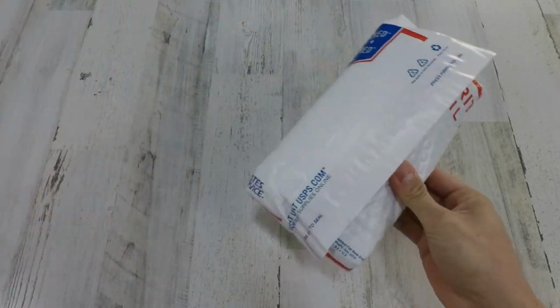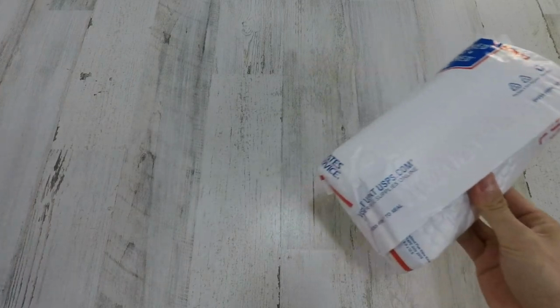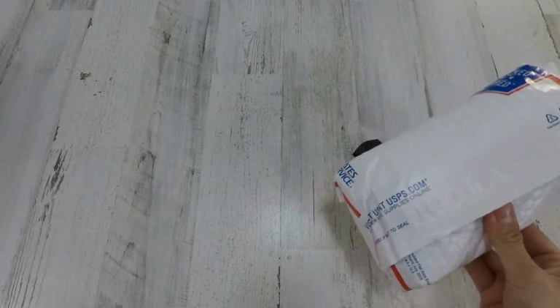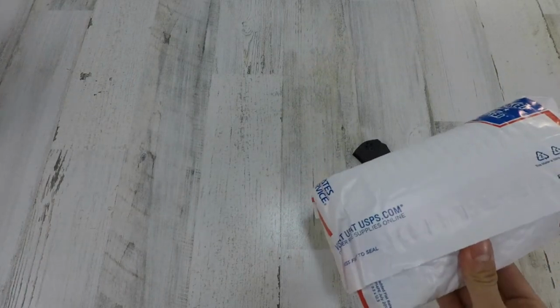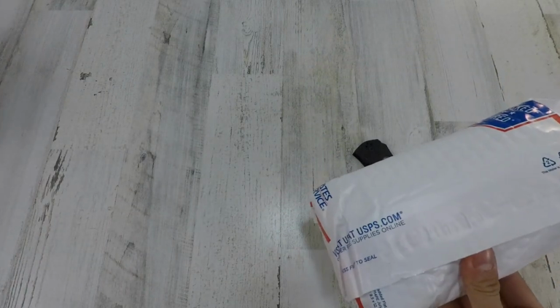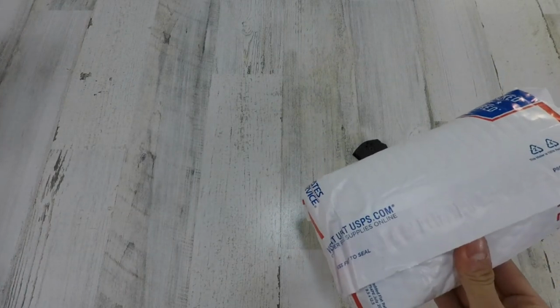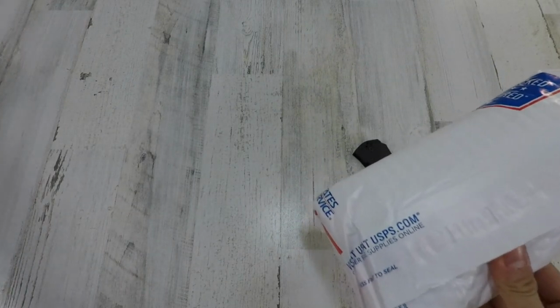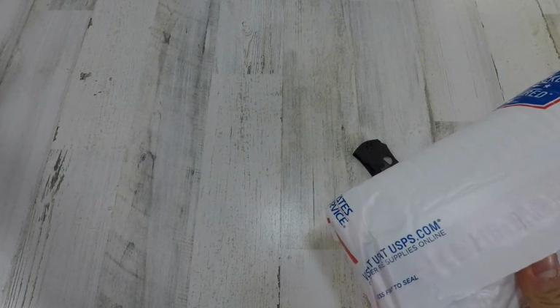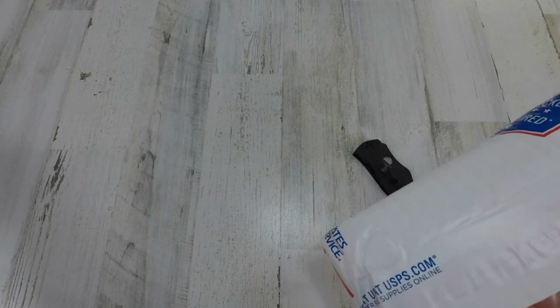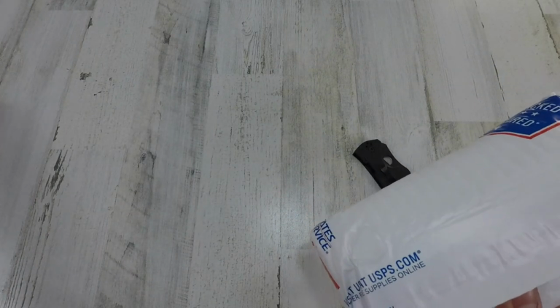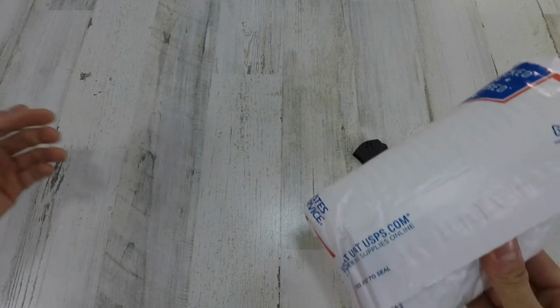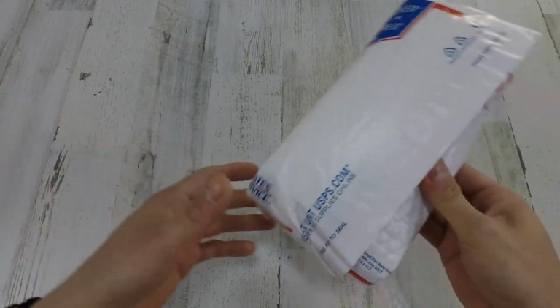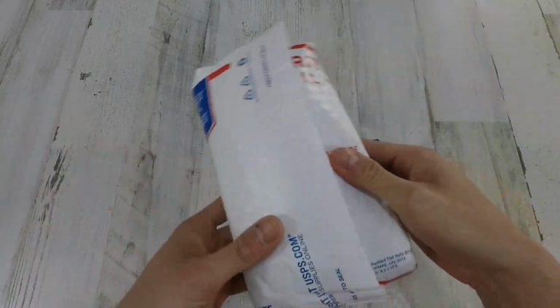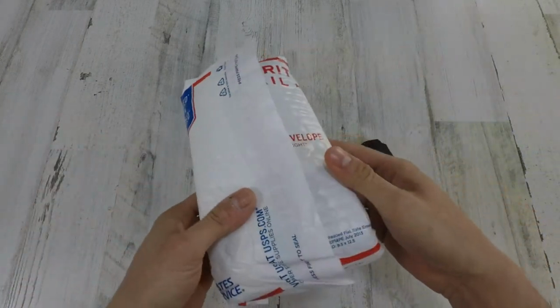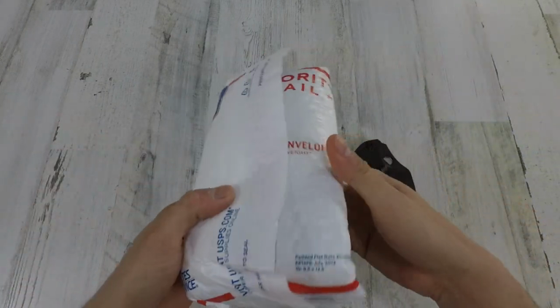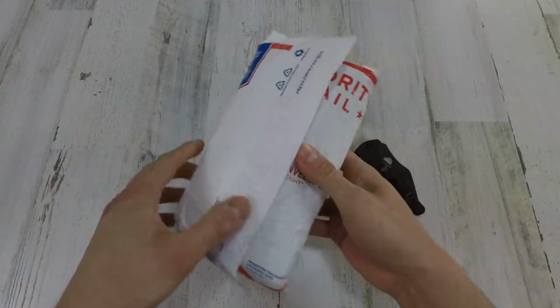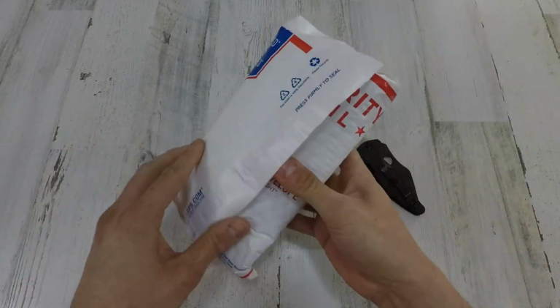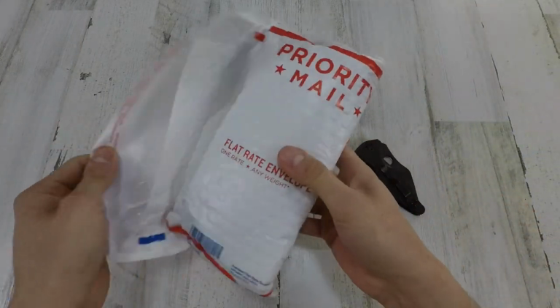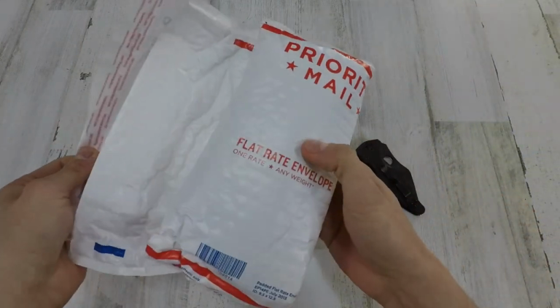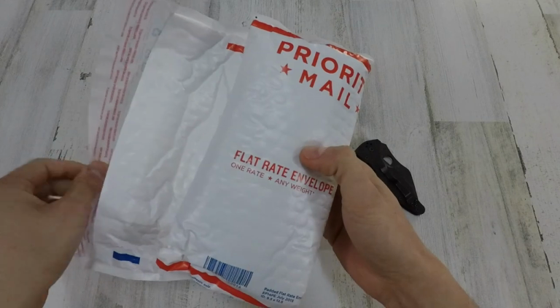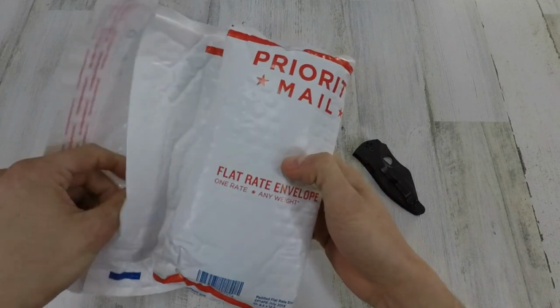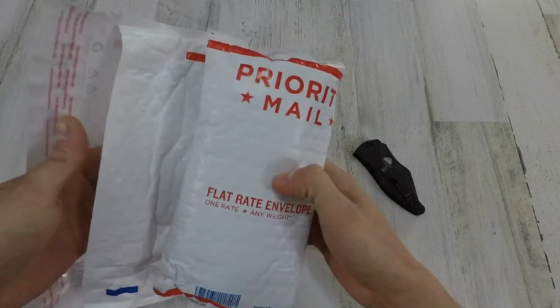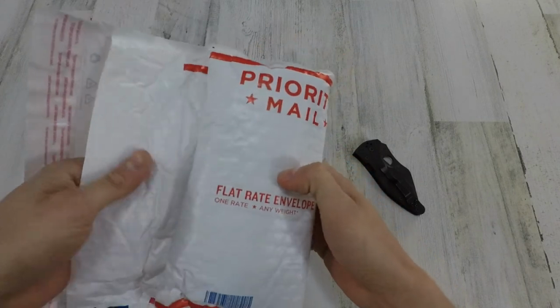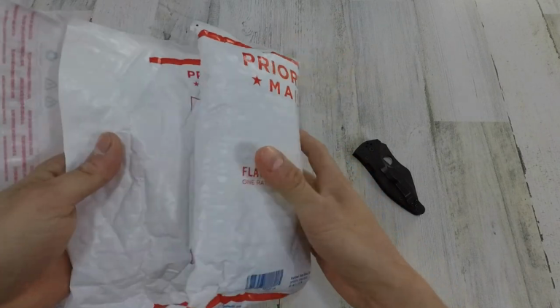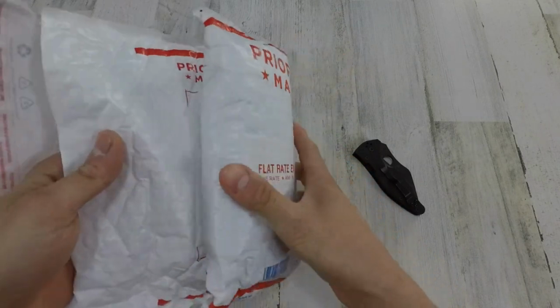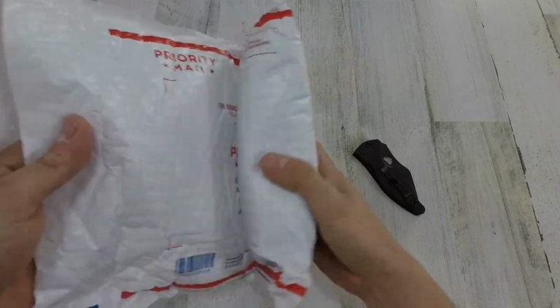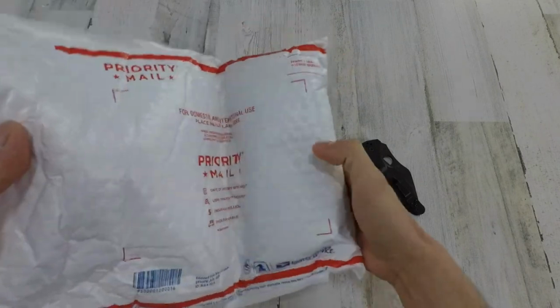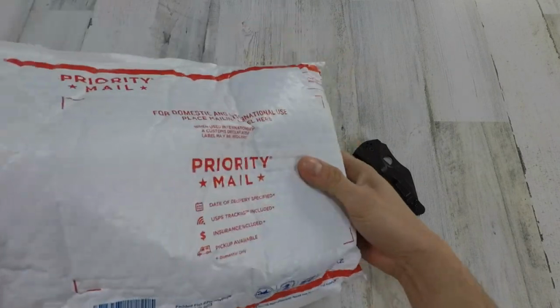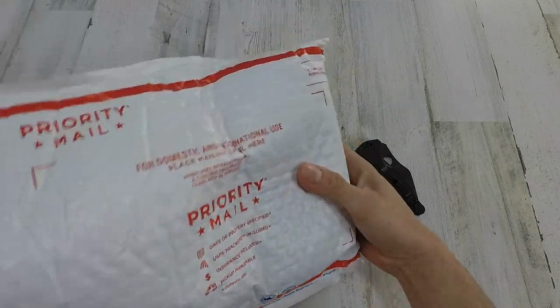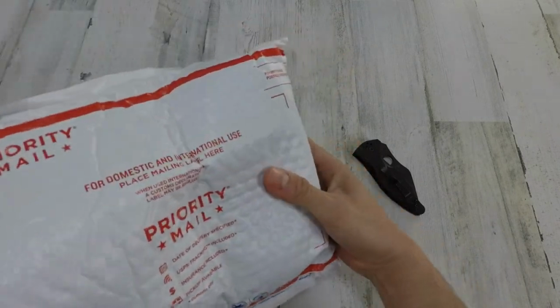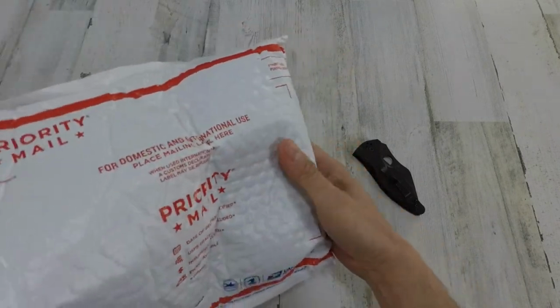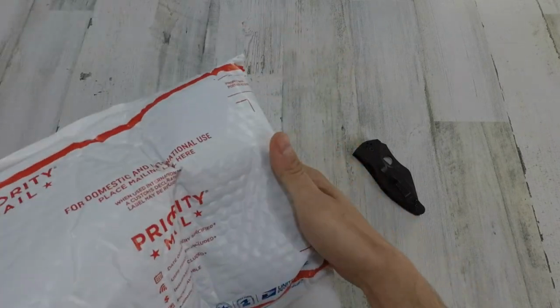That was actually a little faster than I thought, so that made me pretty hyped. Here it is finally in the flesh. So if you guys don't know who Hammer is, he is a custom knife maker and modder — he also does modding.